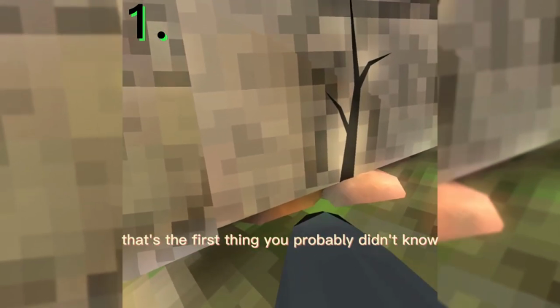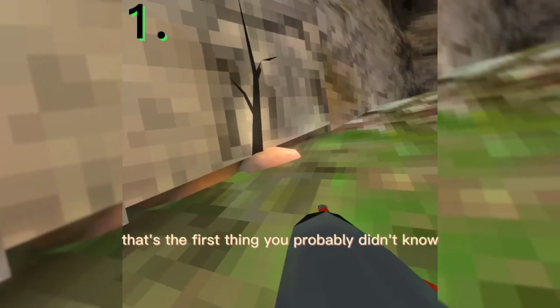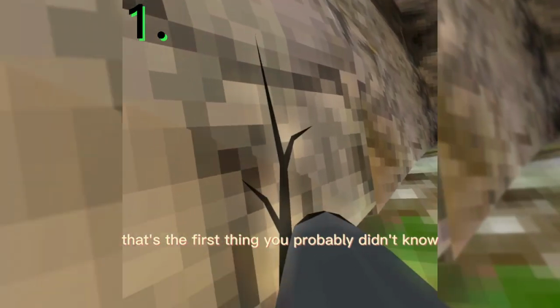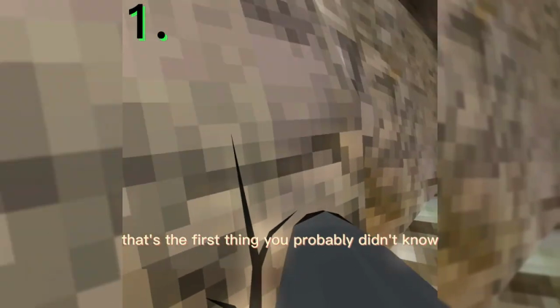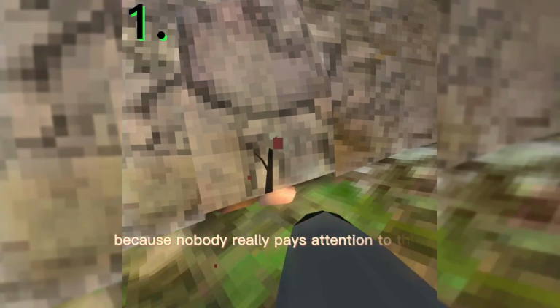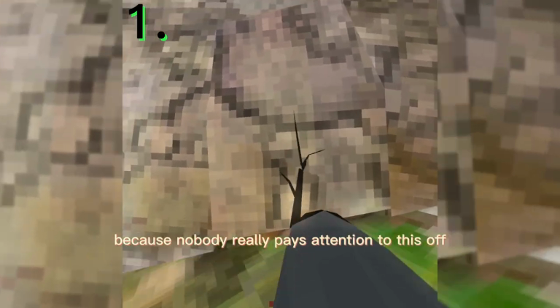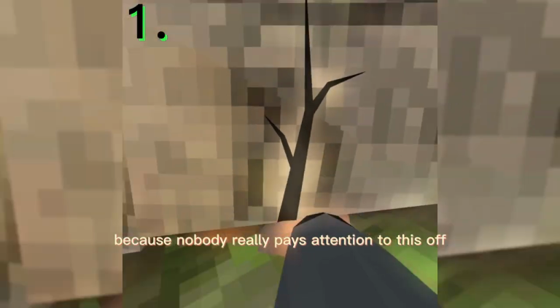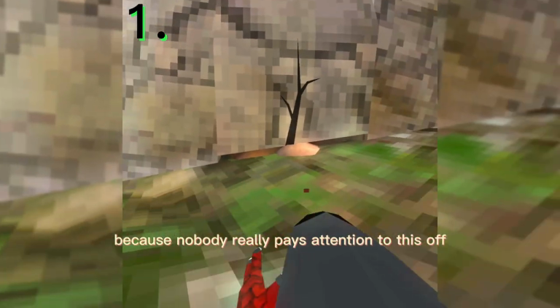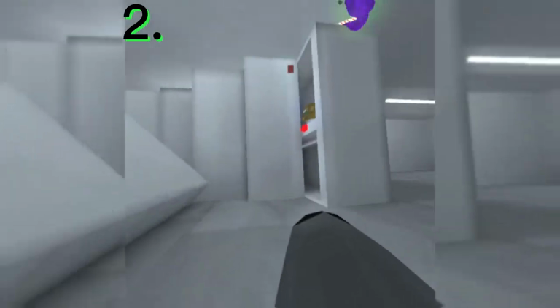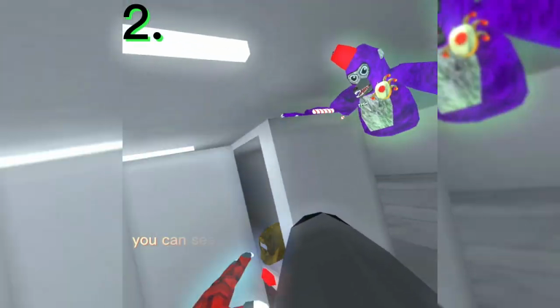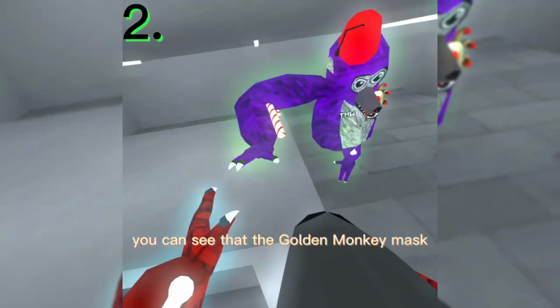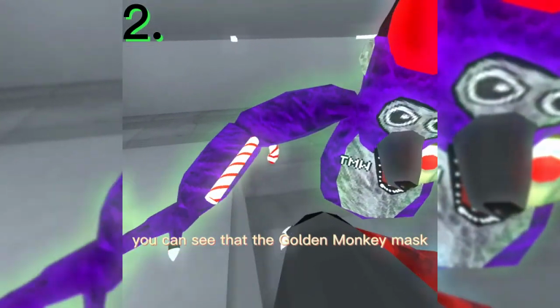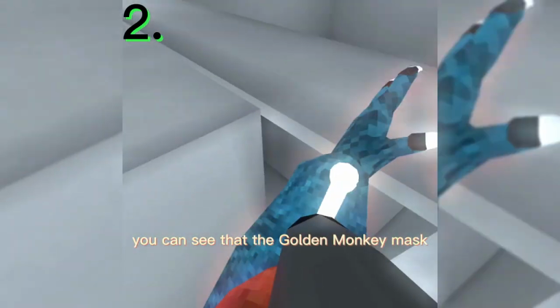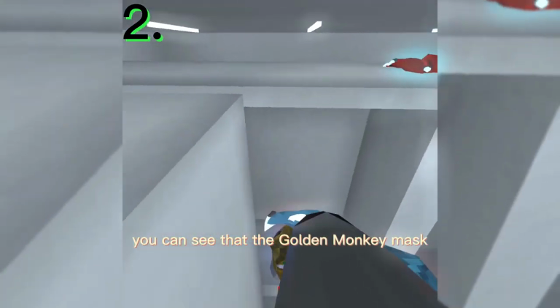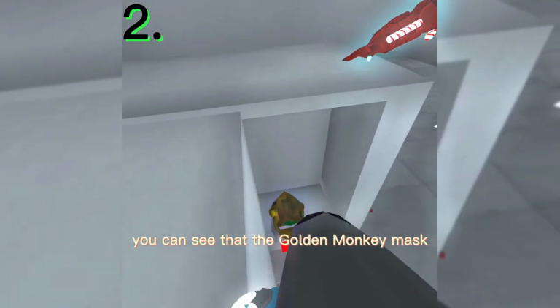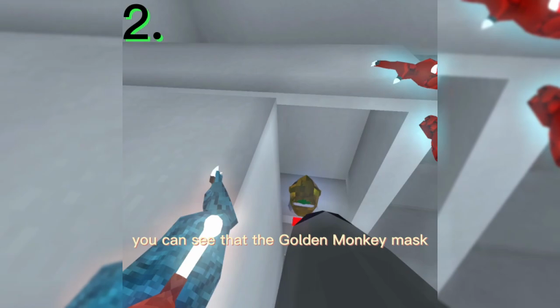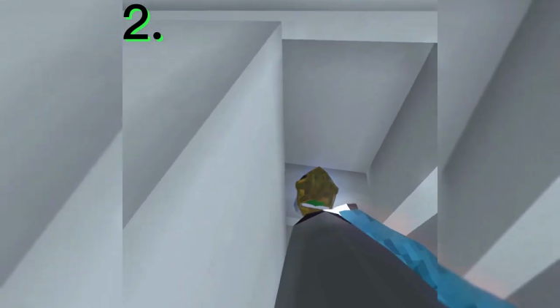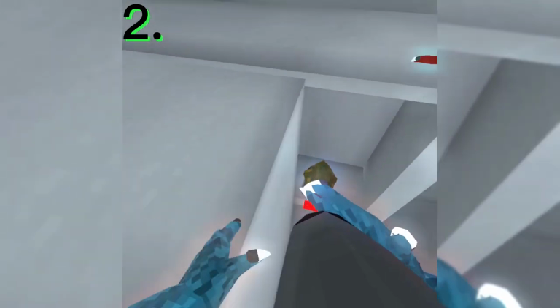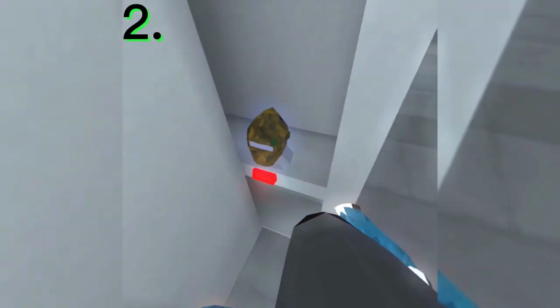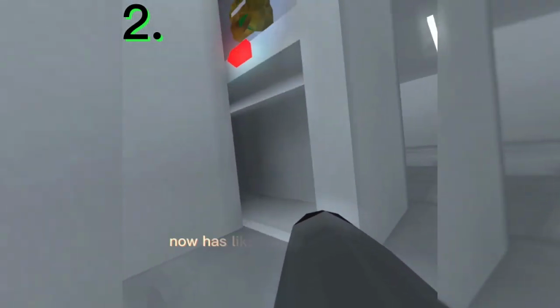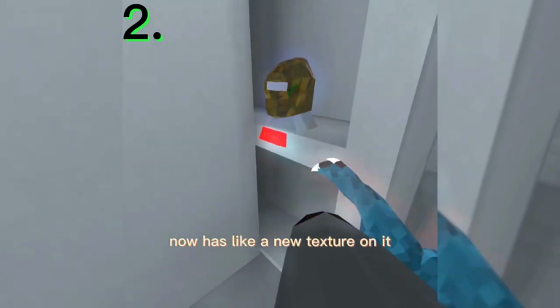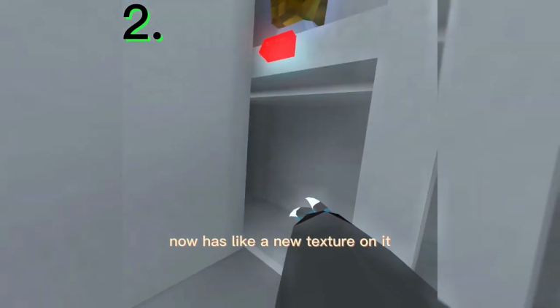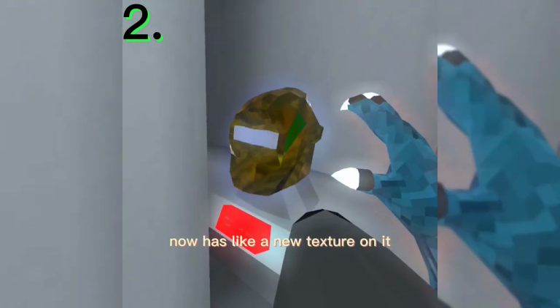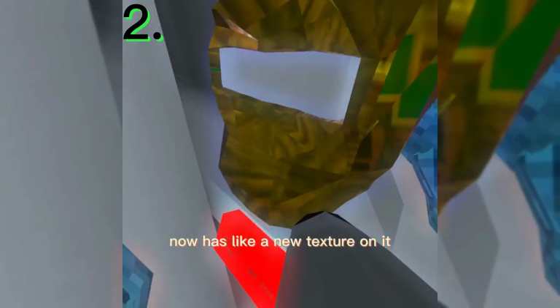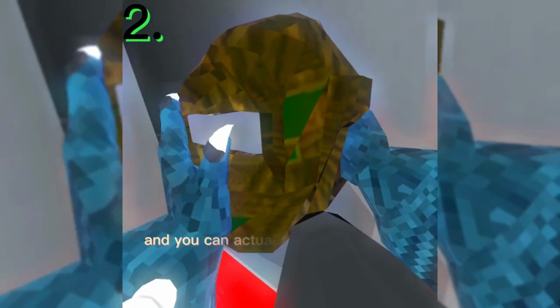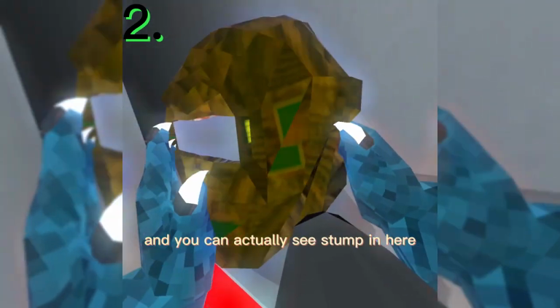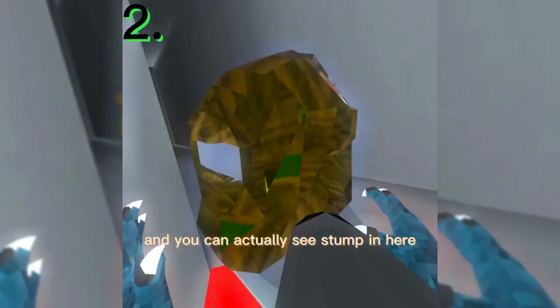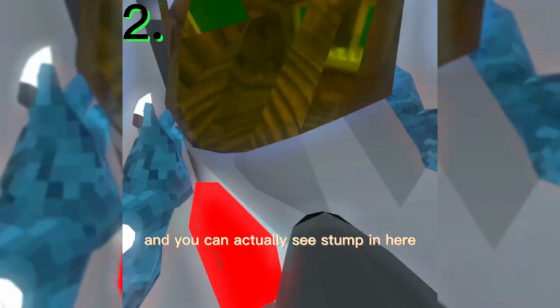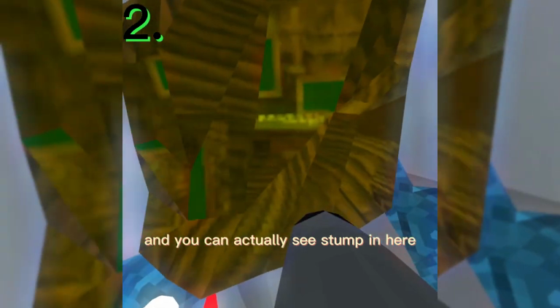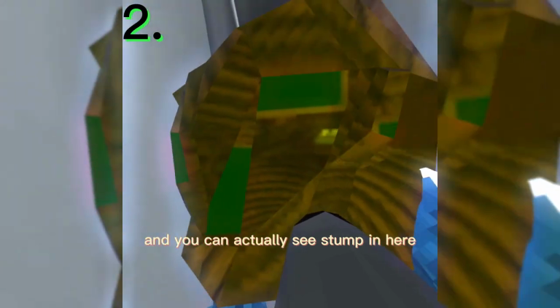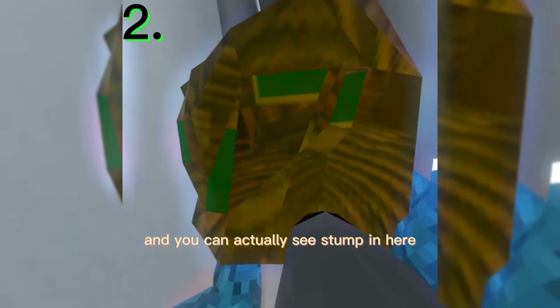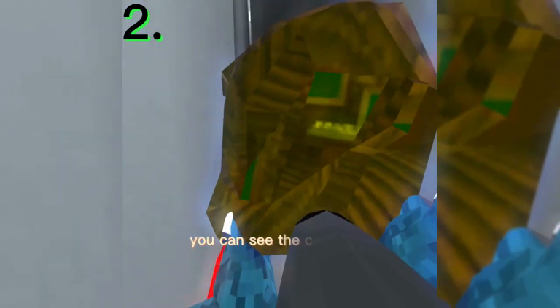You probably didn't know this because nobody really pays attention to it, but you can see that the golden monkey mask now has a new texture on it, and you can actually see Stump in here, and you can see the computer.